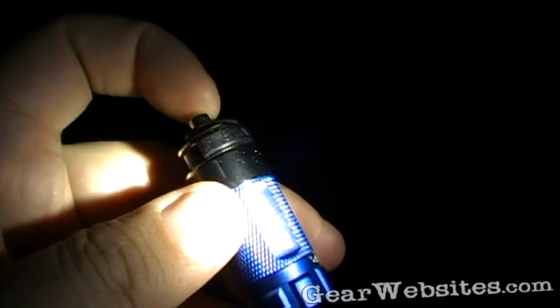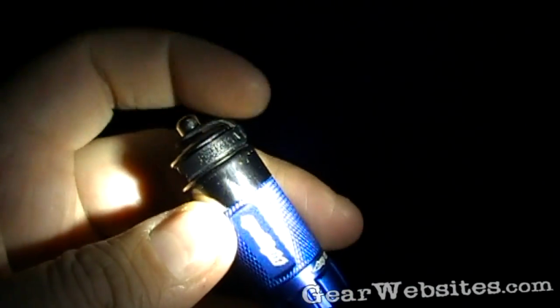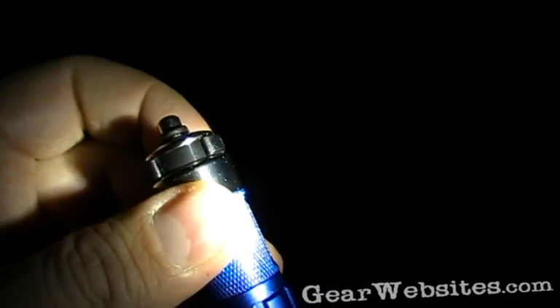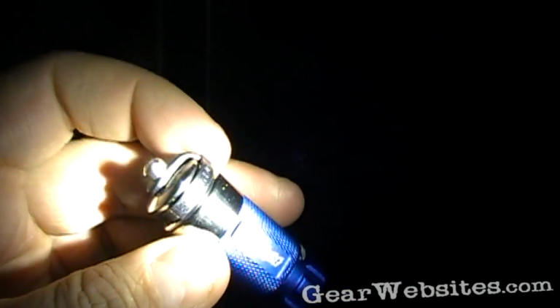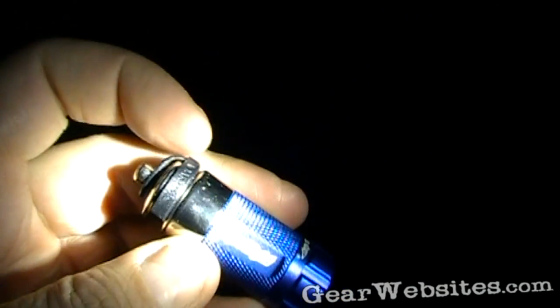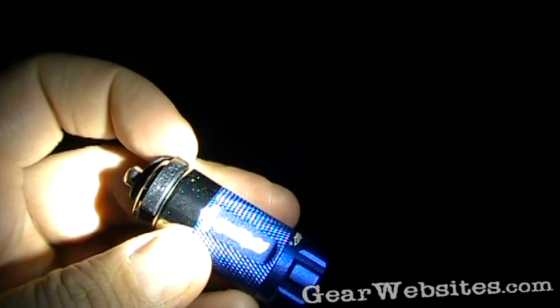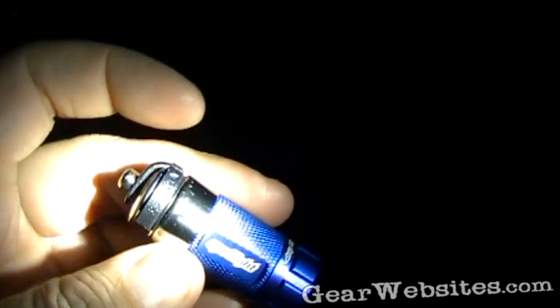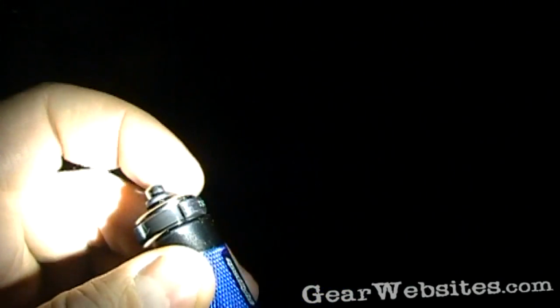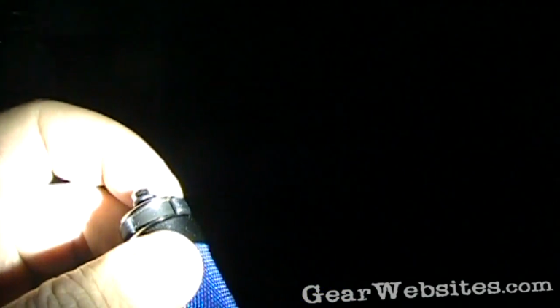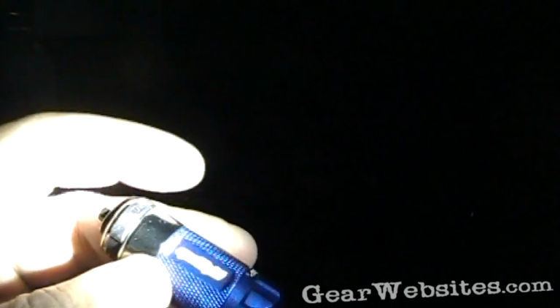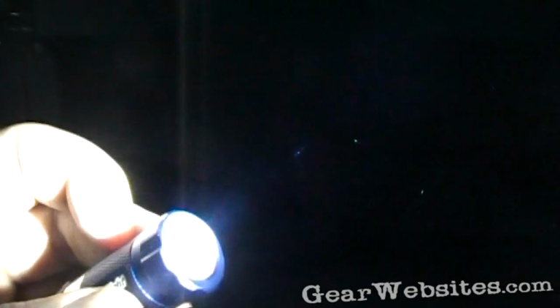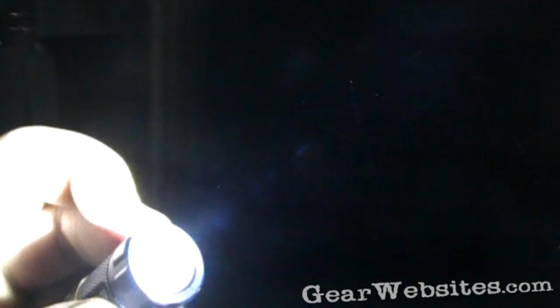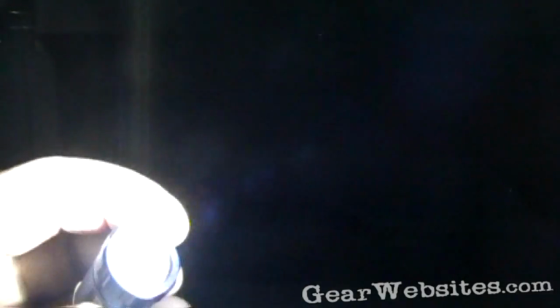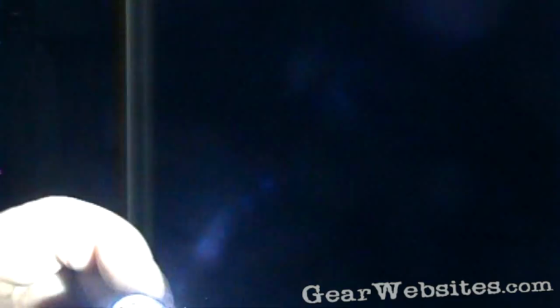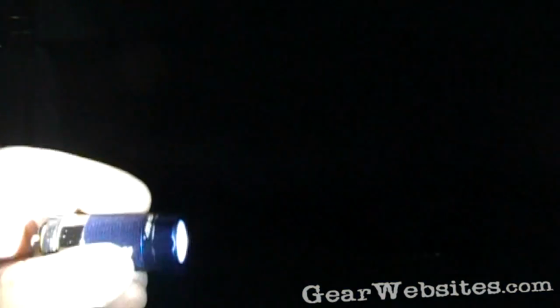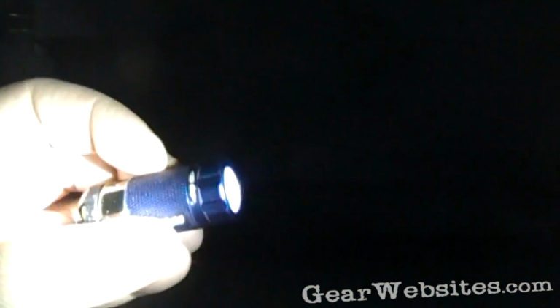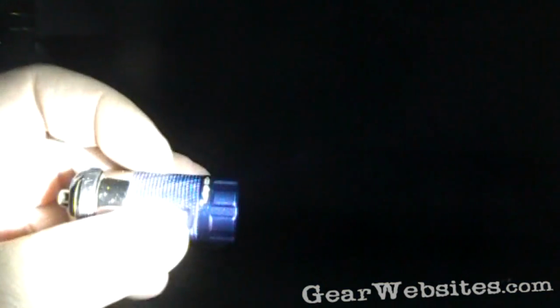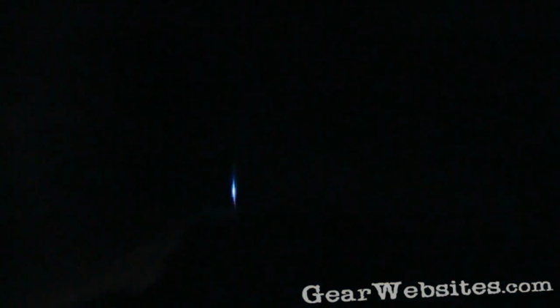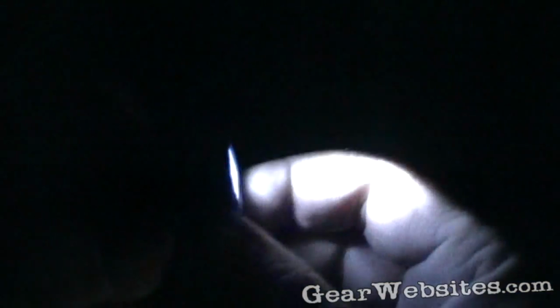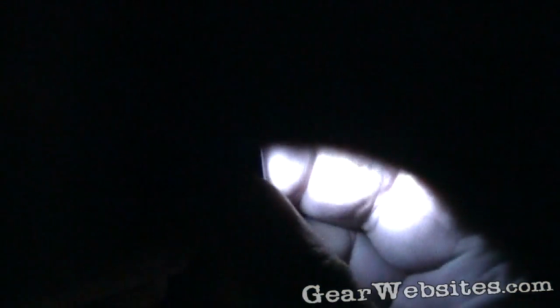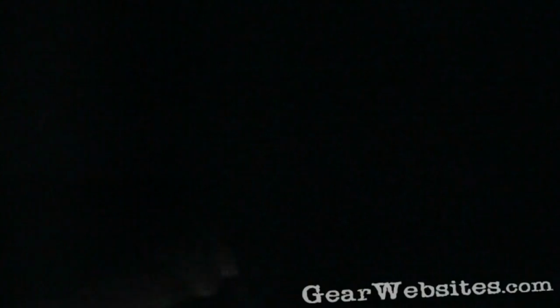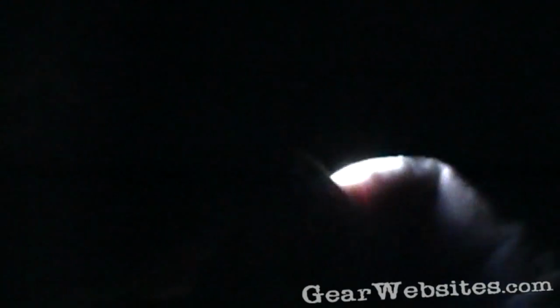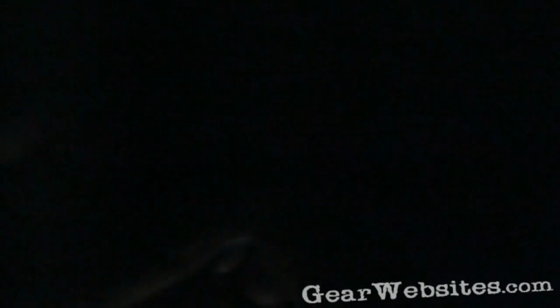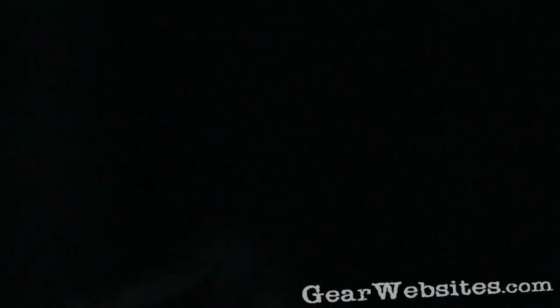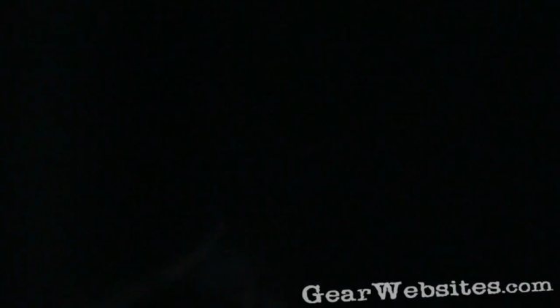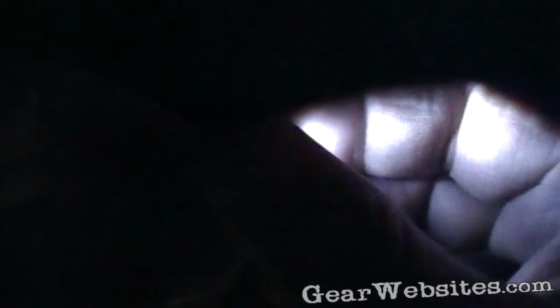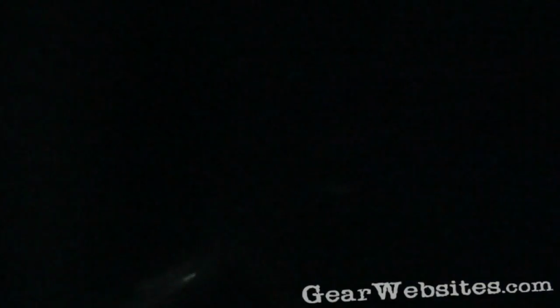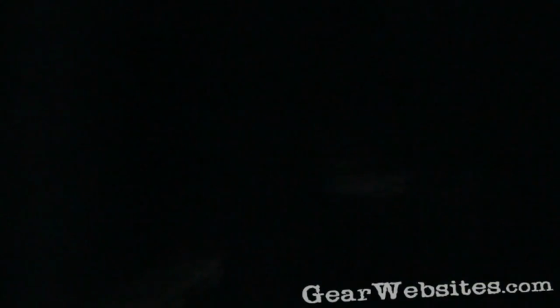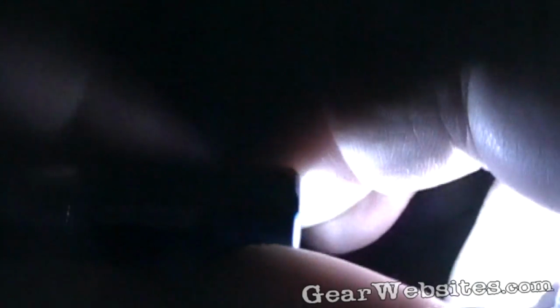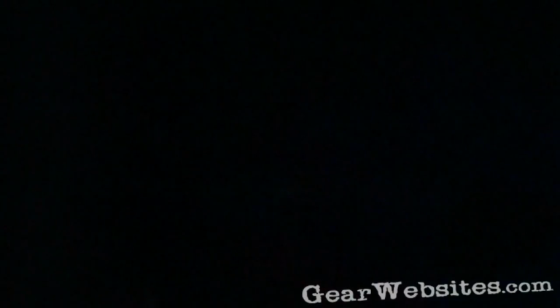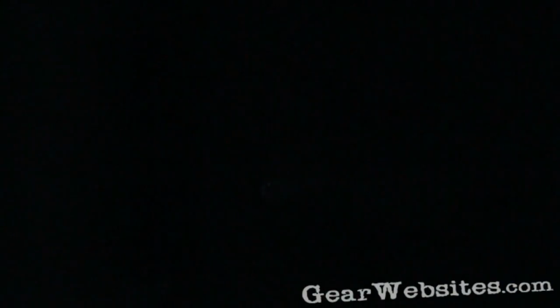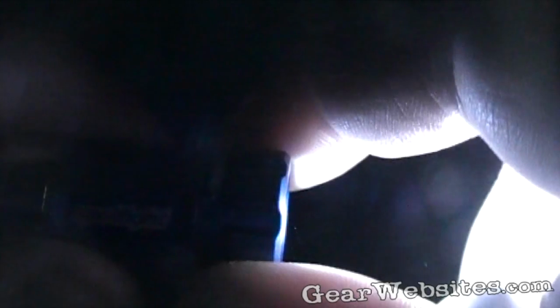Obviously it's designed to fit into a cigarette lighter, and then it's got the bezel on the front. You turn it on and off by twisting the very front, and there's an audible and tactile click.